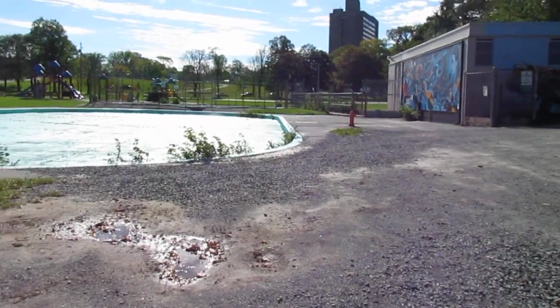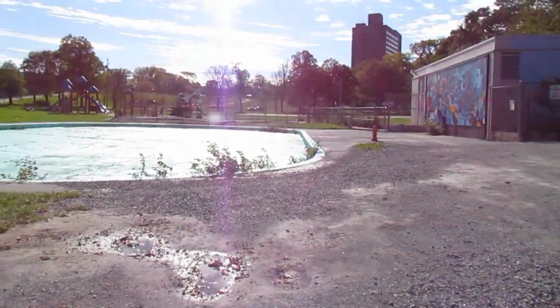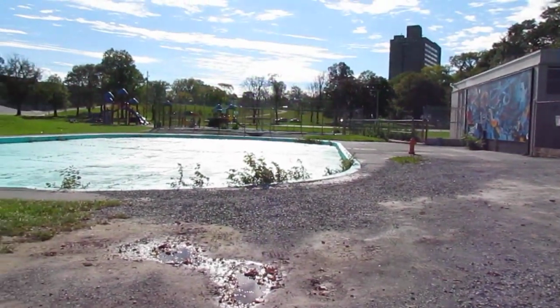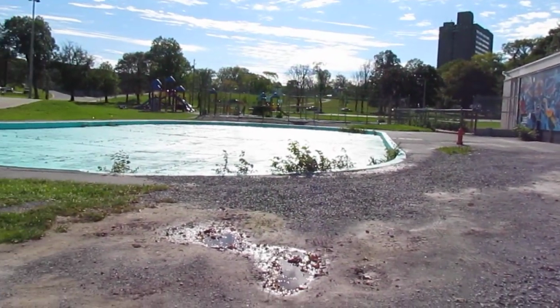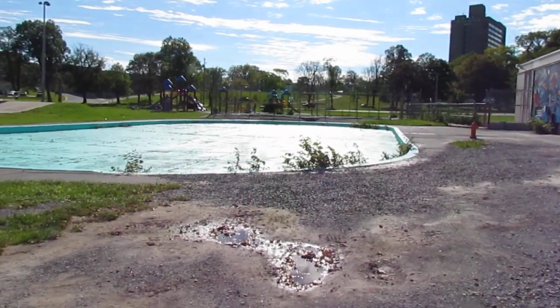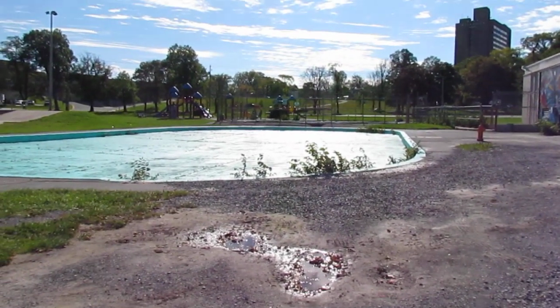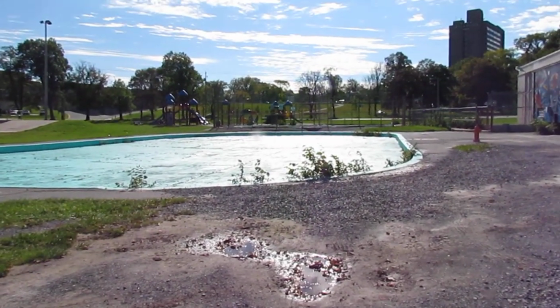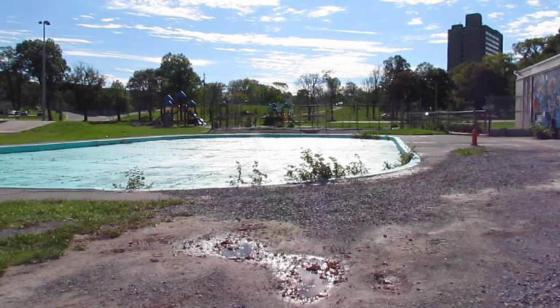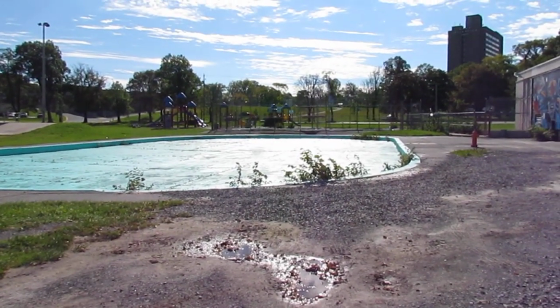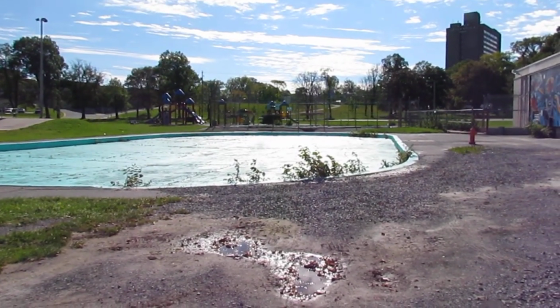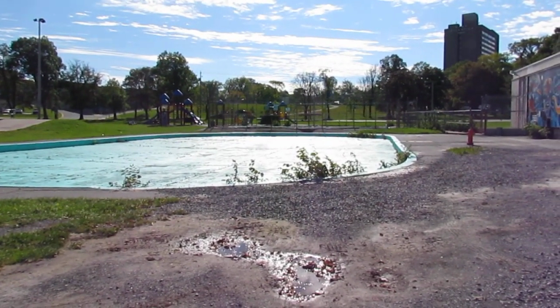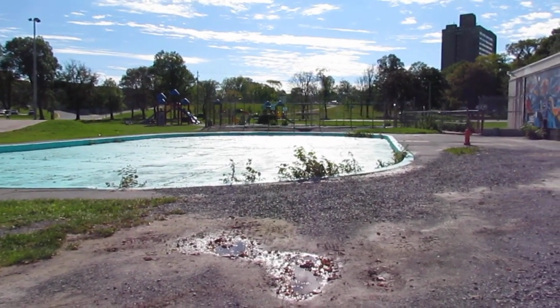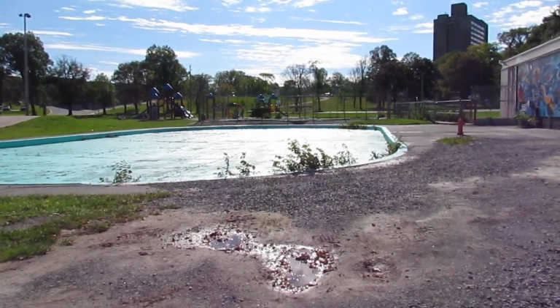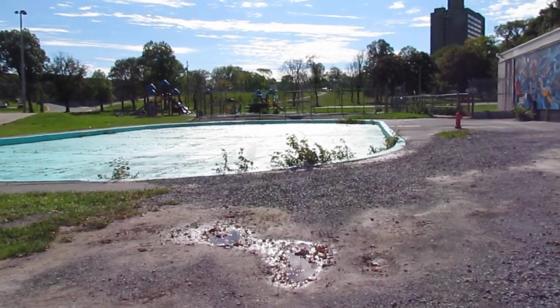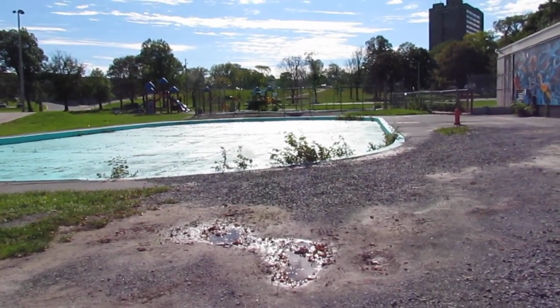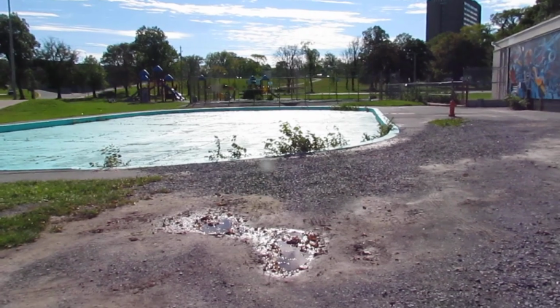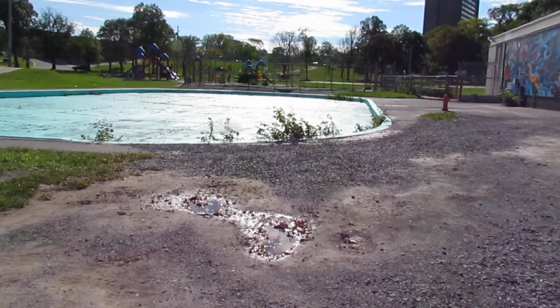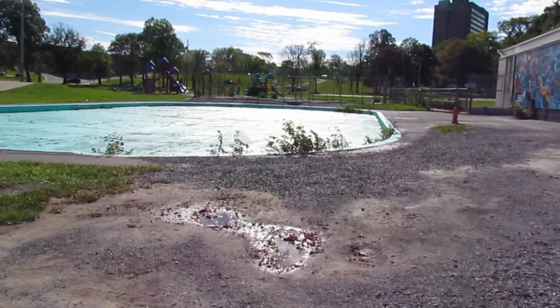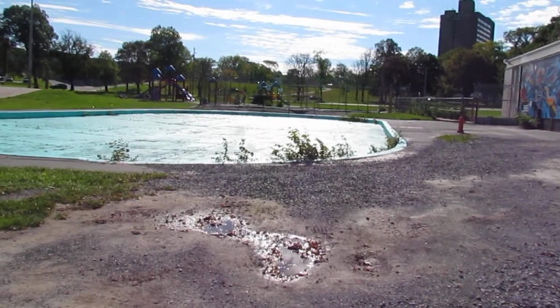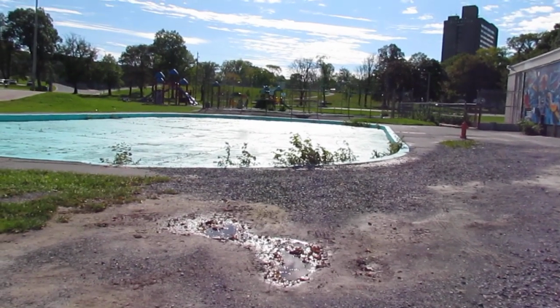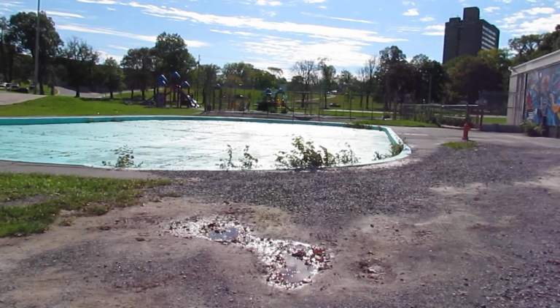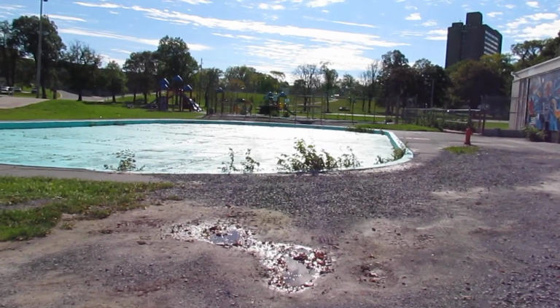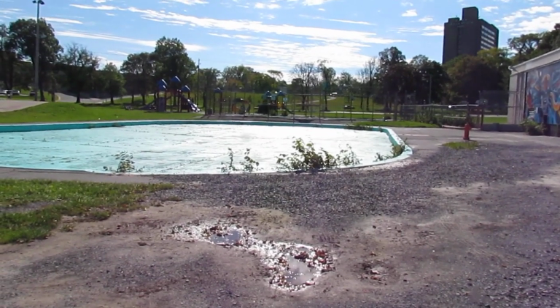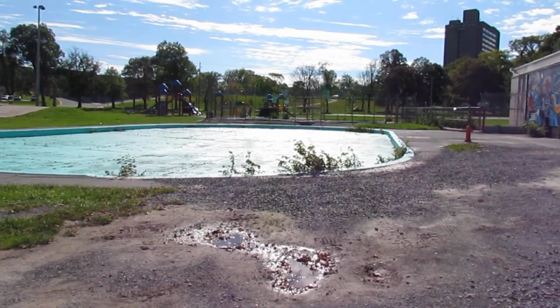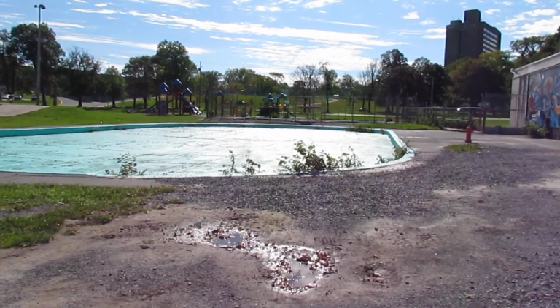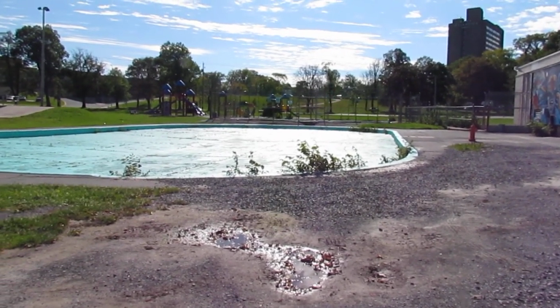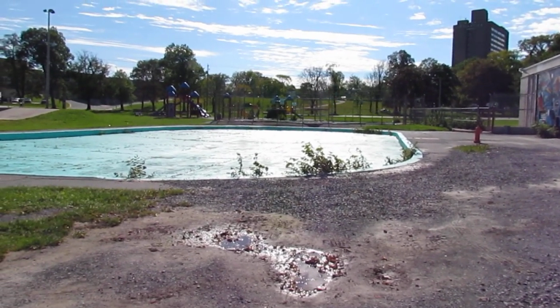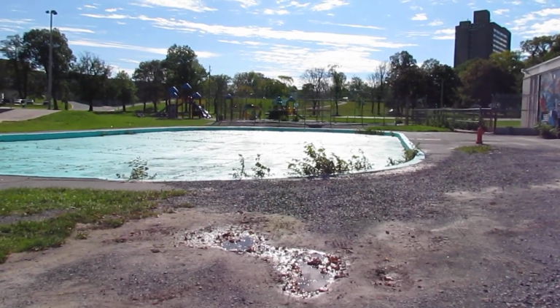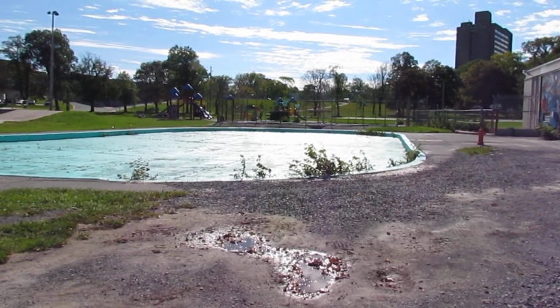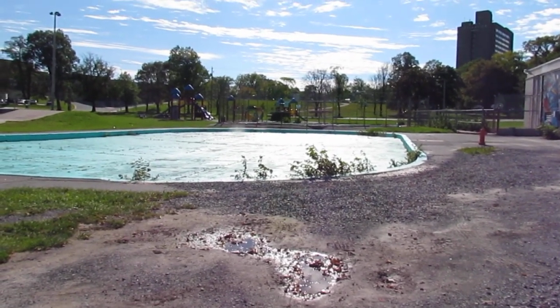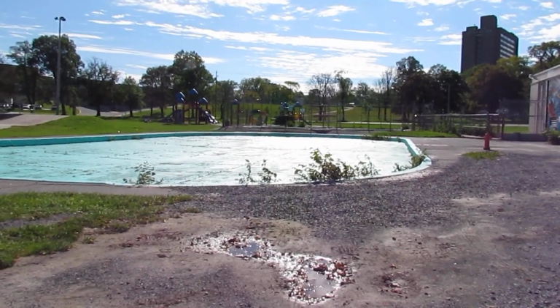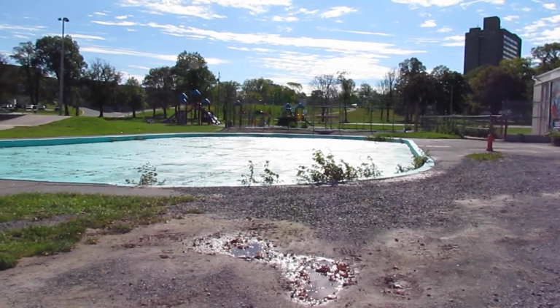This is another video in my series about the condition of the Halifax Commons. Take a look at this — this is supposed to be a pool for children and it's got weeds growing all over it.